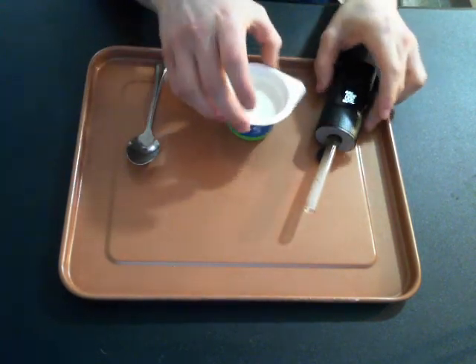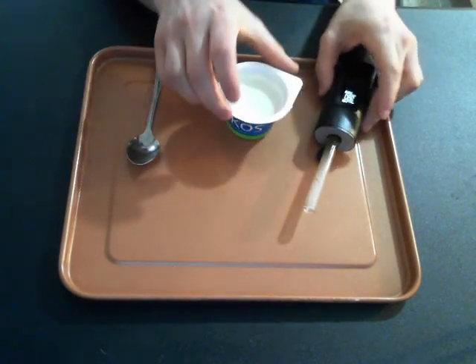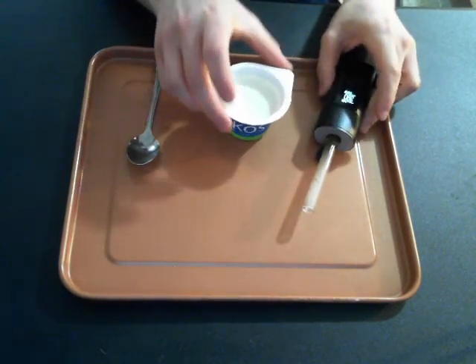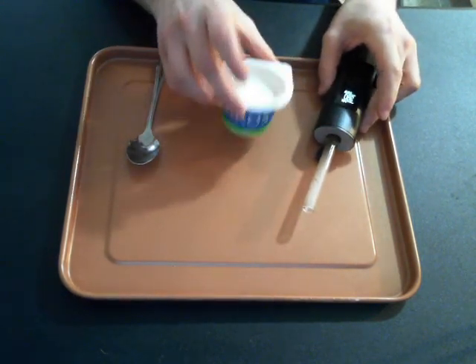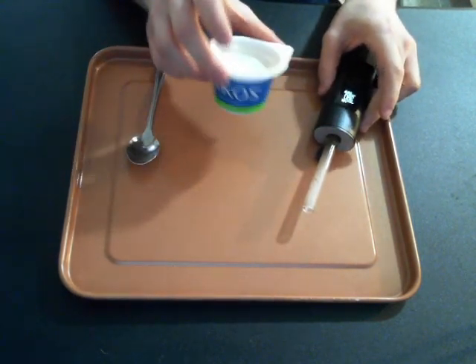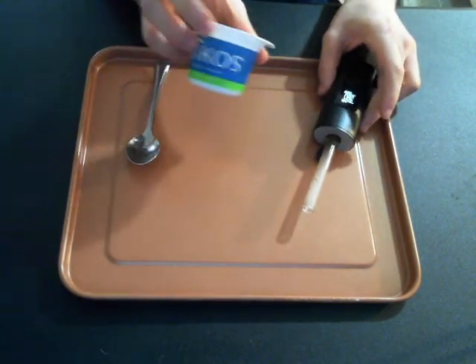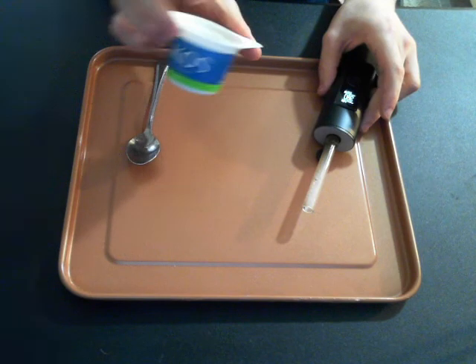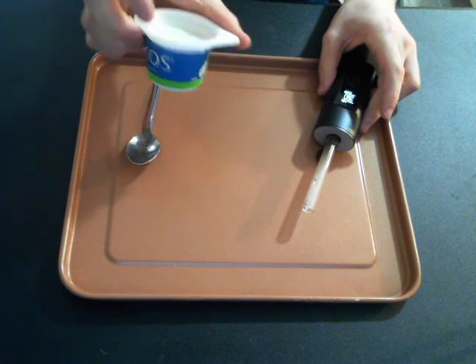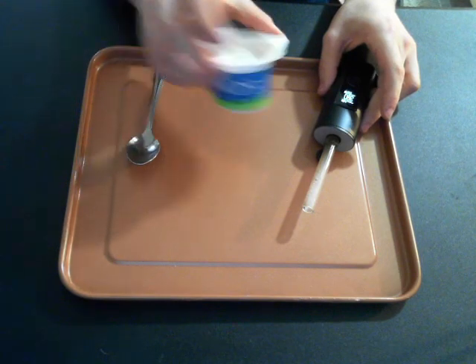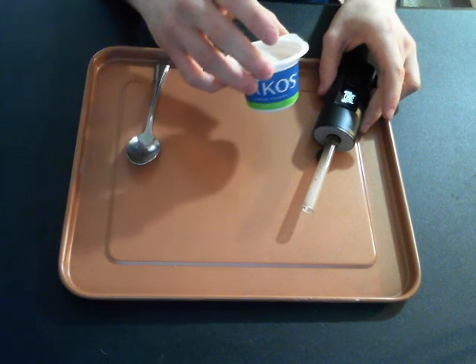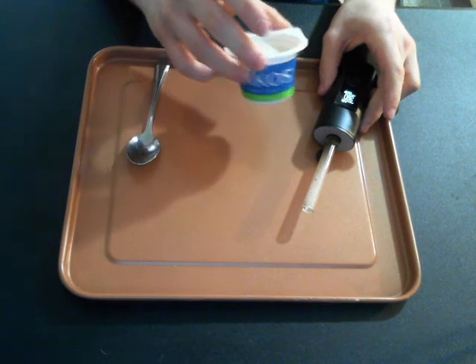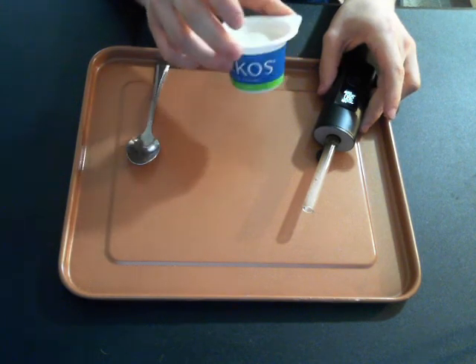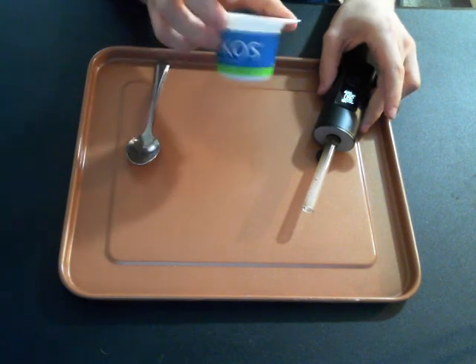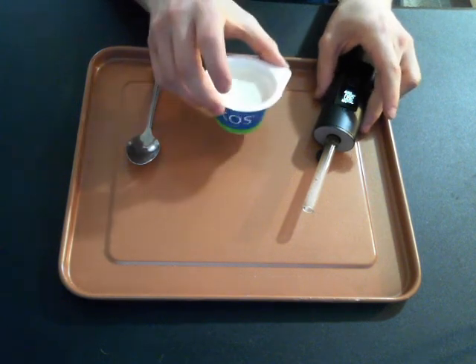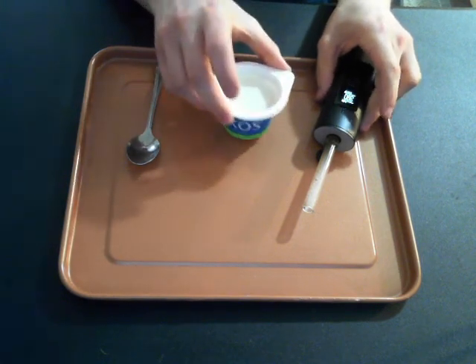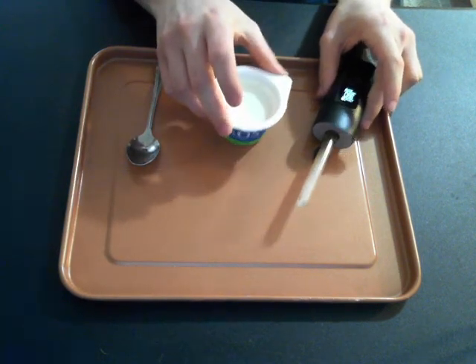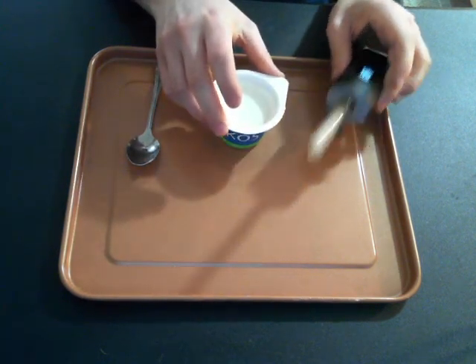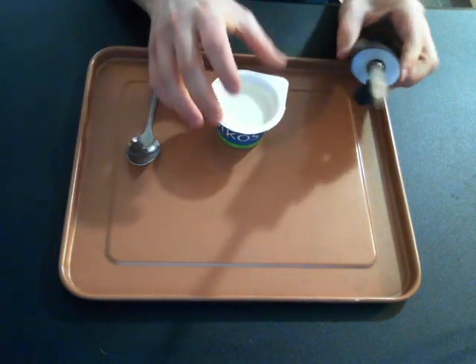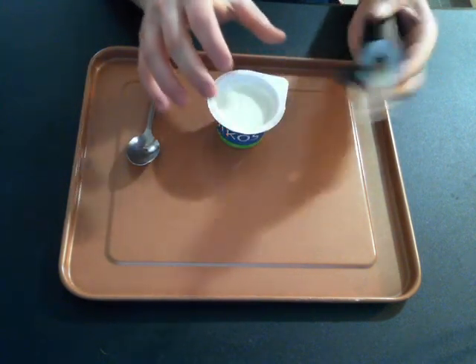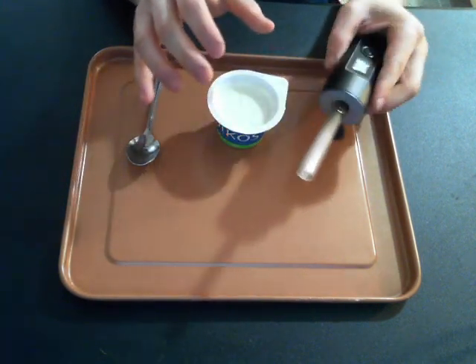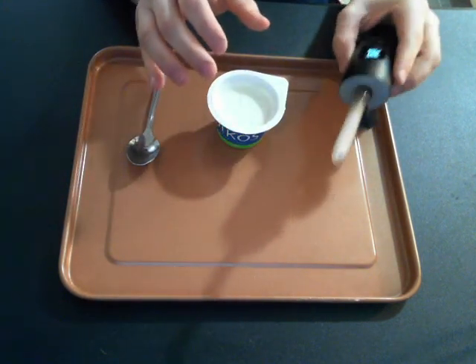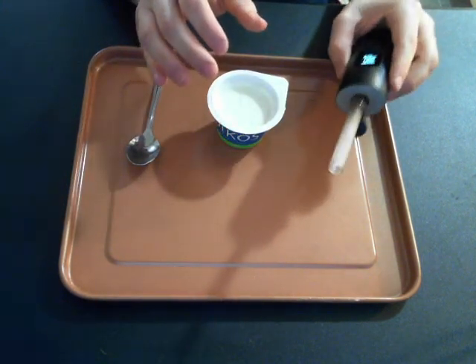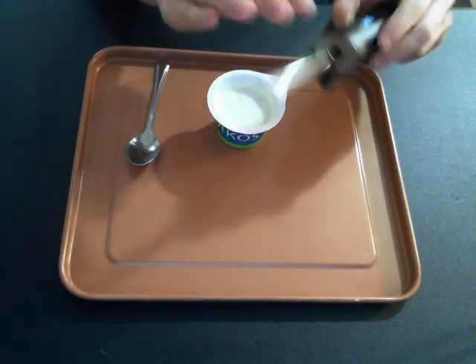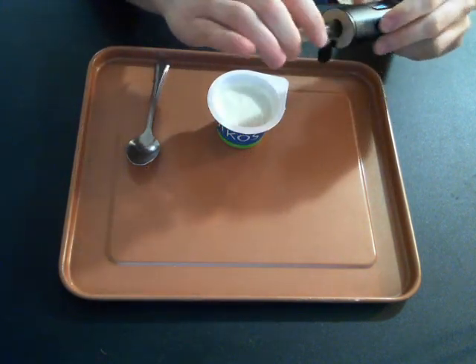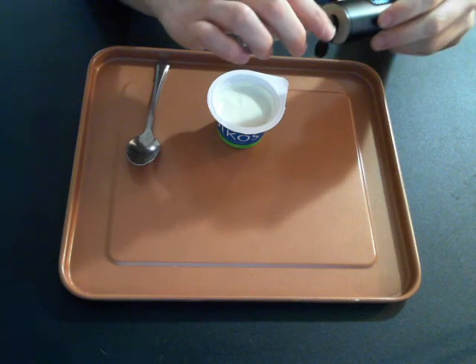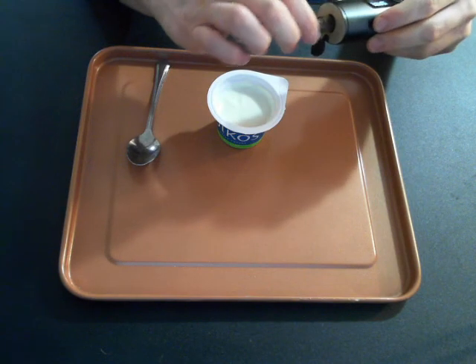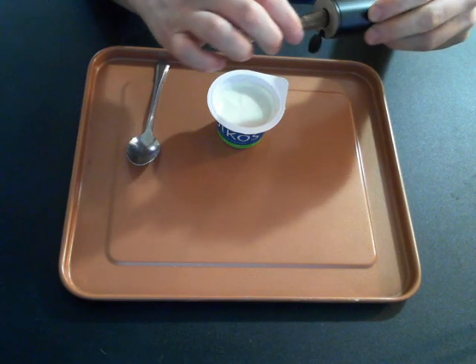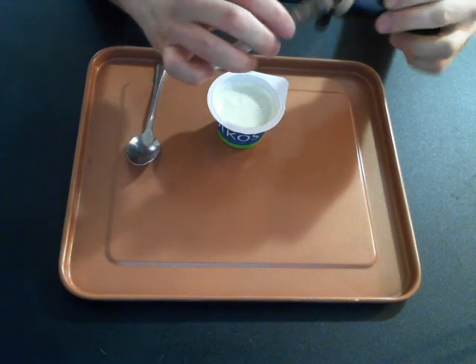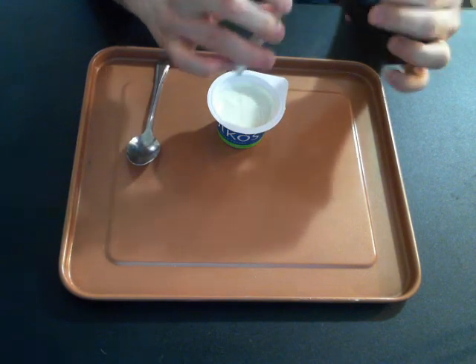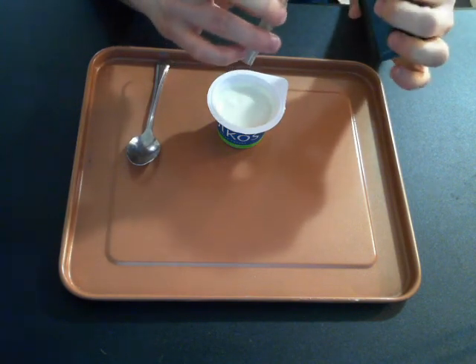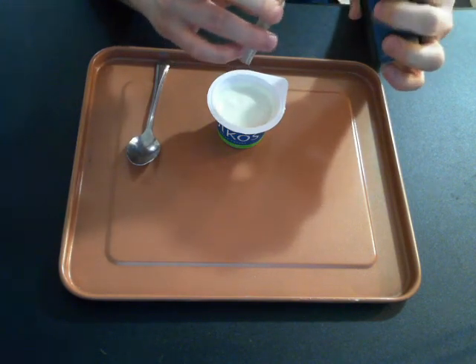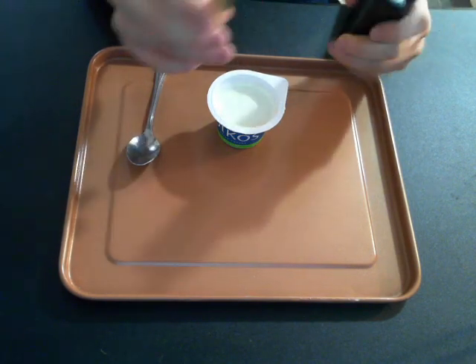You need three ingredients. You need a yogurt — it doesn't matter which flavor. I have some nice key lime Greek yogurt. And you need a vaporizer — you need some vaporized bud.